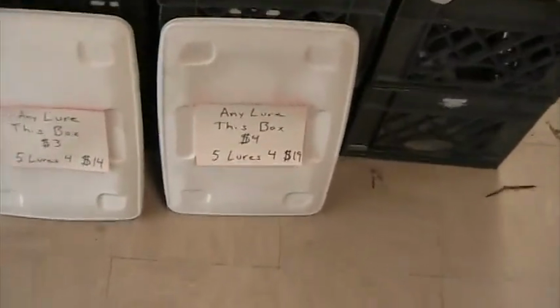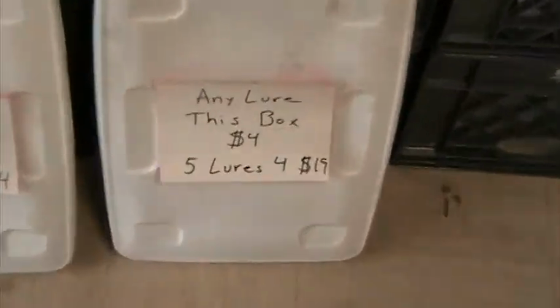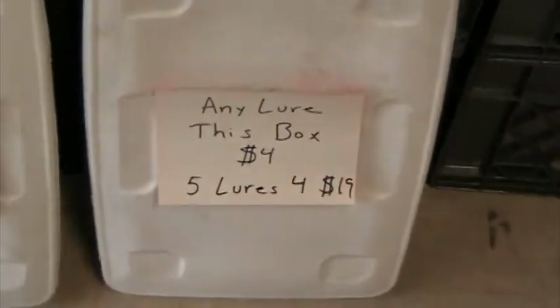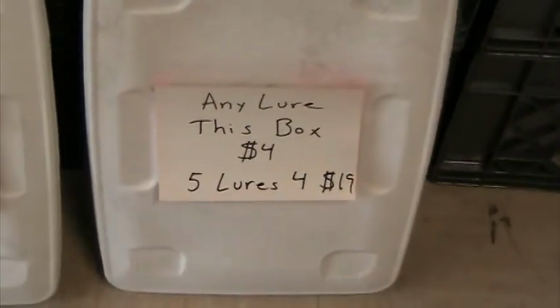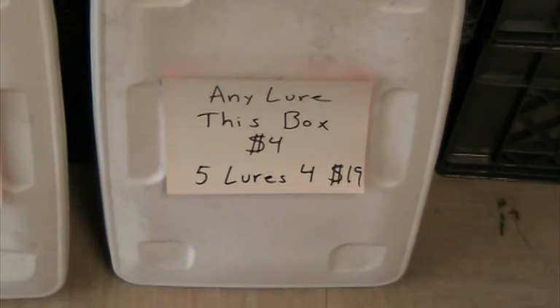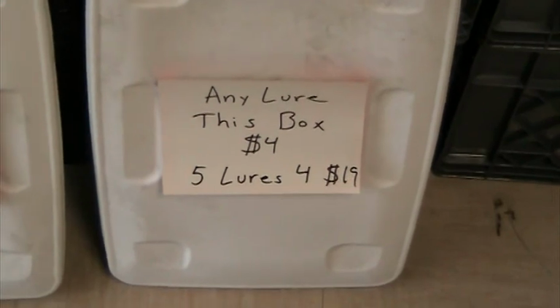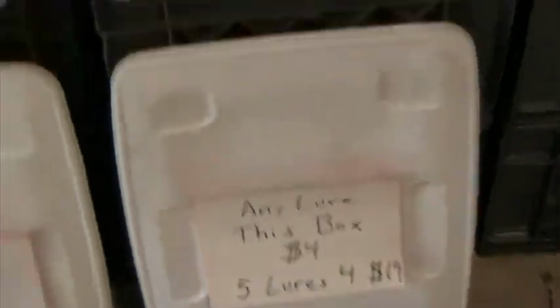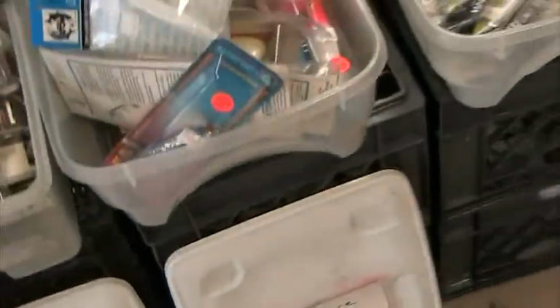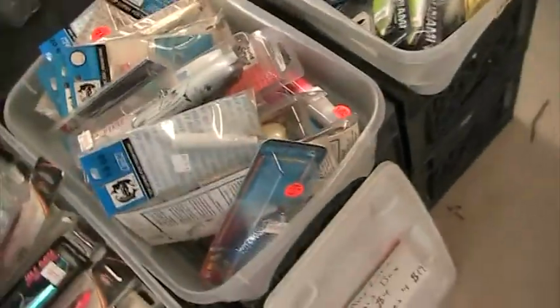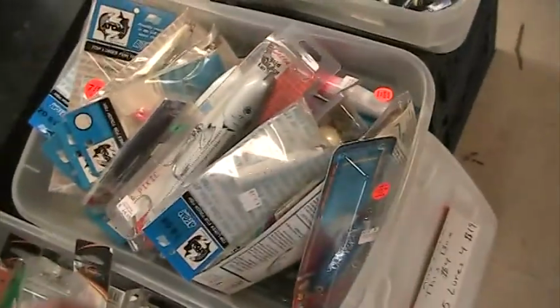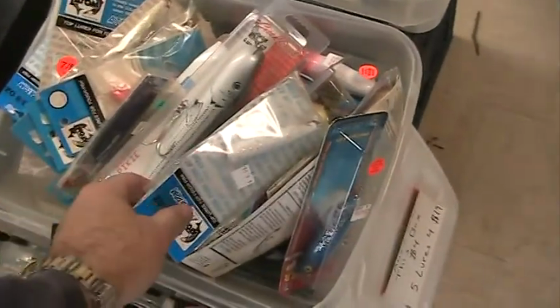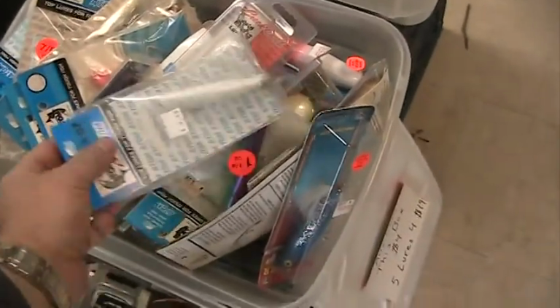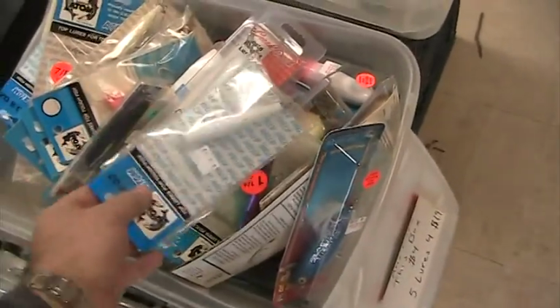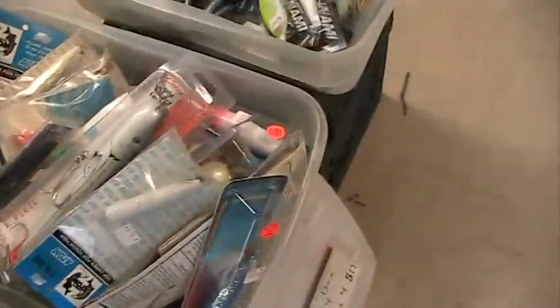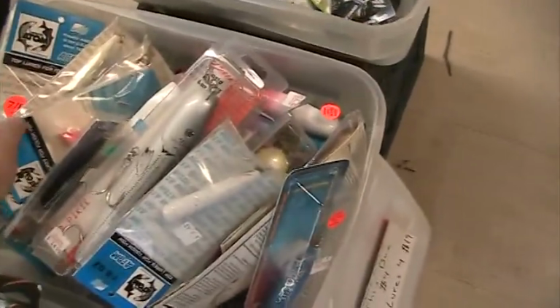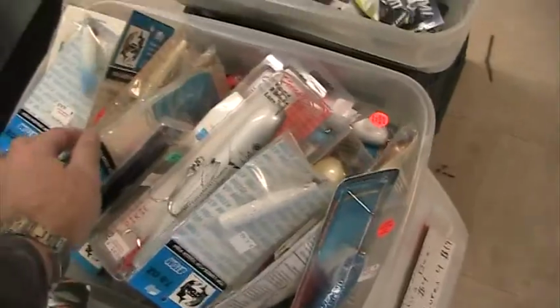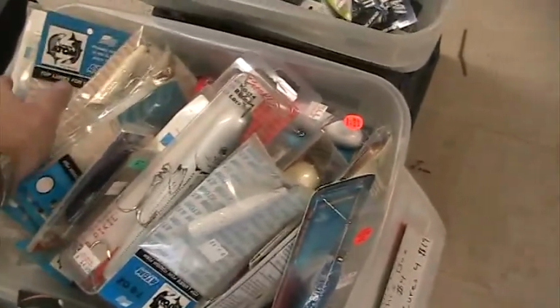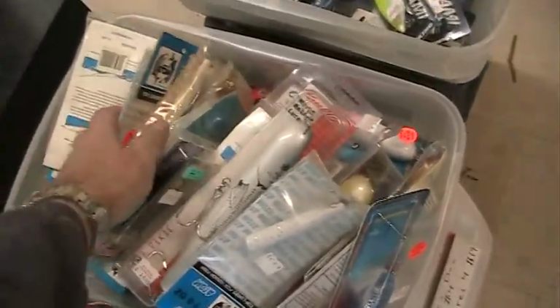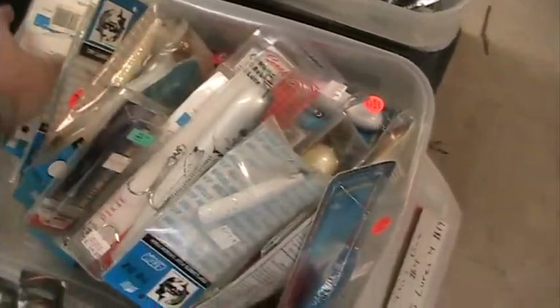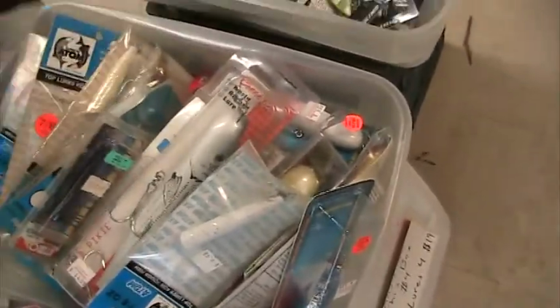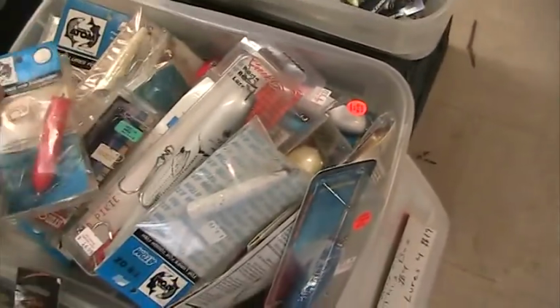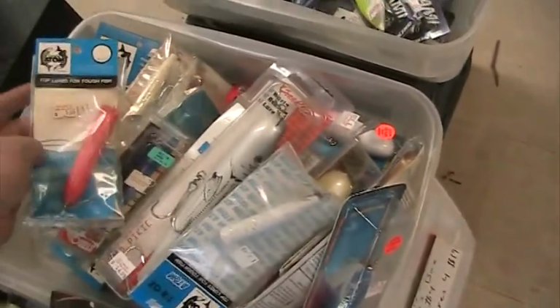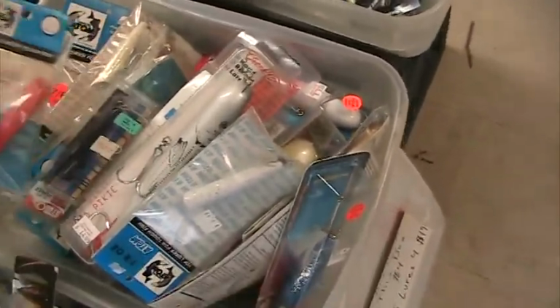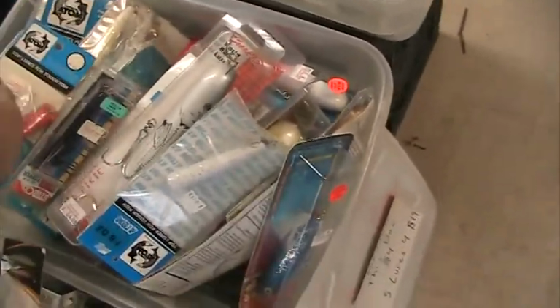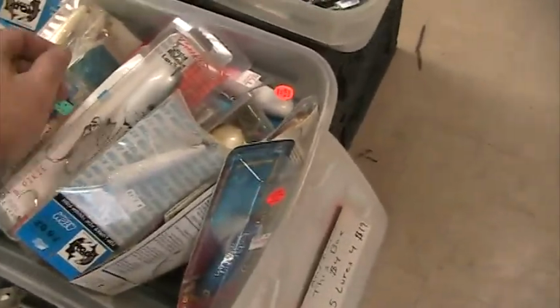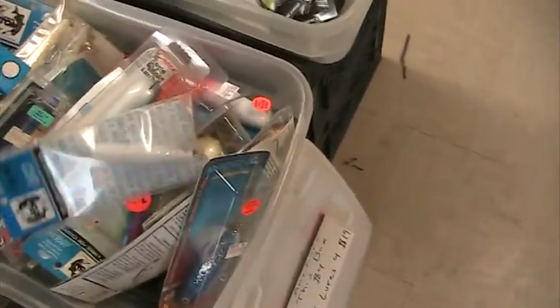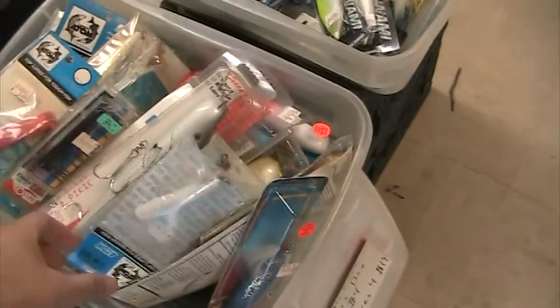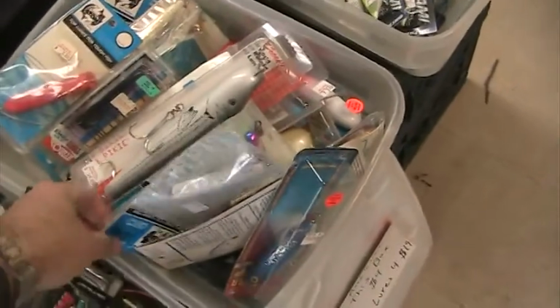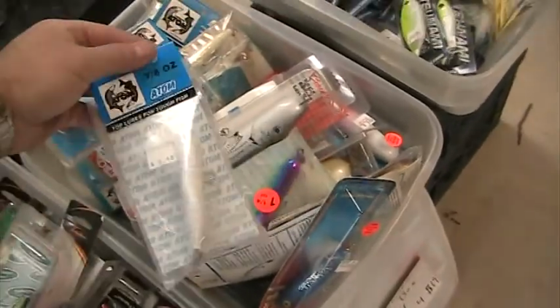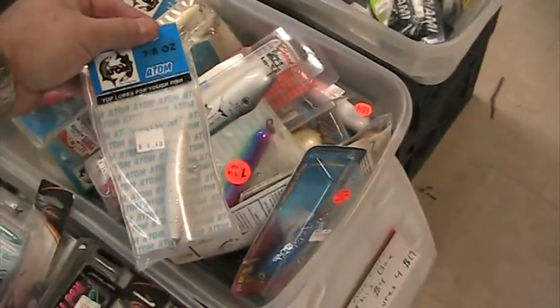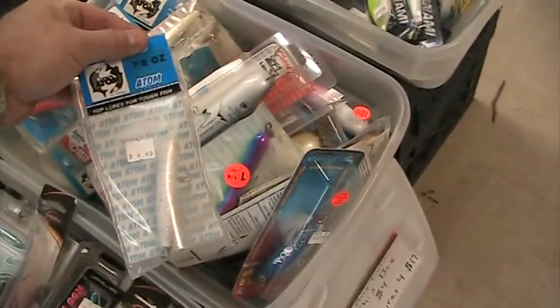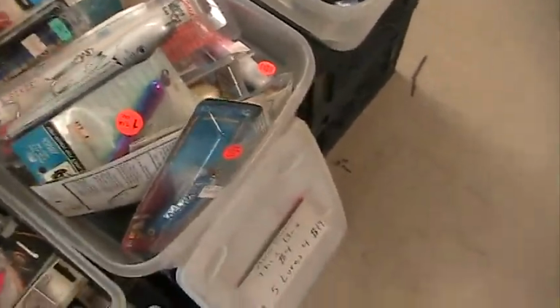Then we've got some Atoms — a whole bunch of Atom poppers. For some reason these haven't been selling, but these are classics. Classic Atoms, they've just been sitting on the shelf. Good for bluefish, good striper lures — they've been around for years.